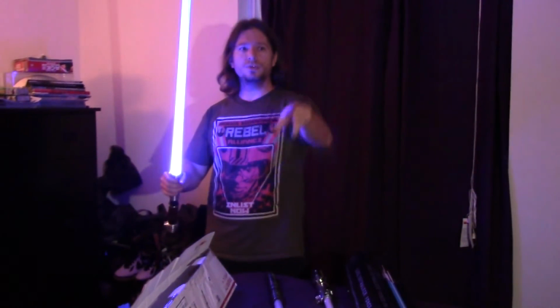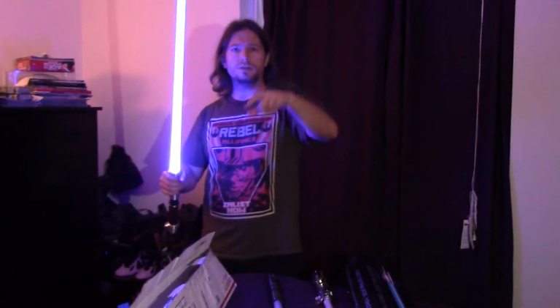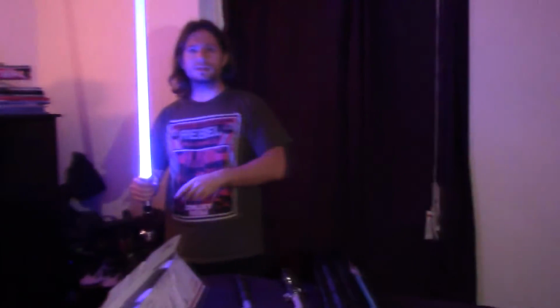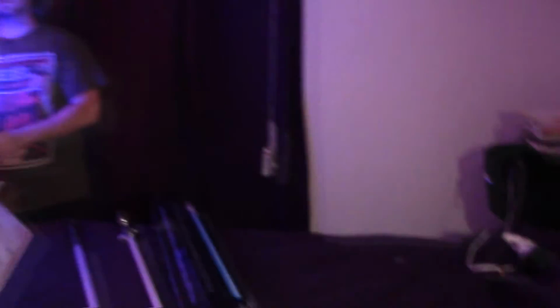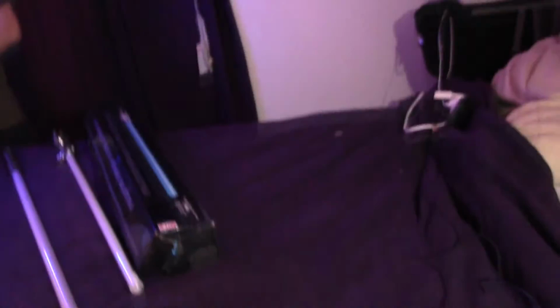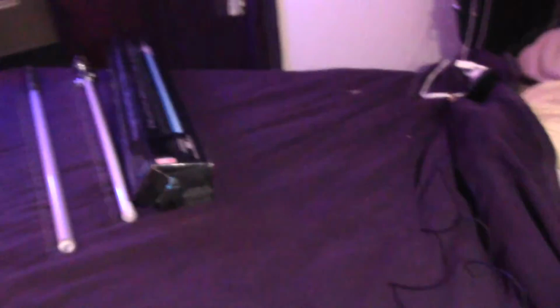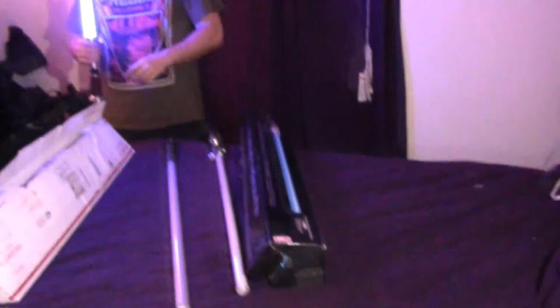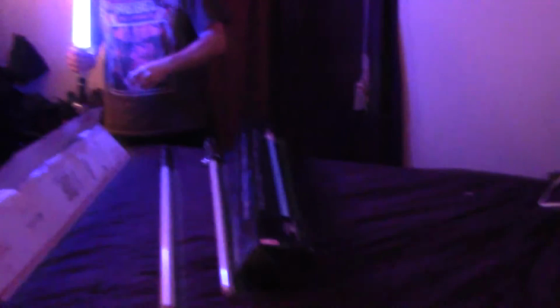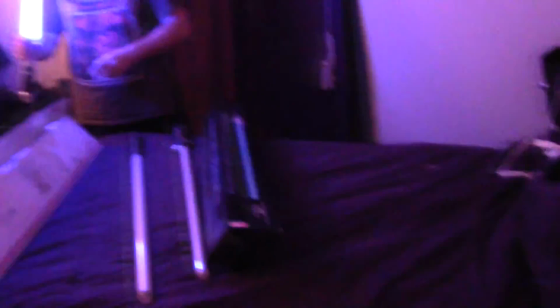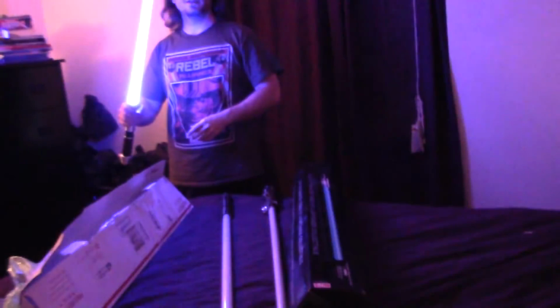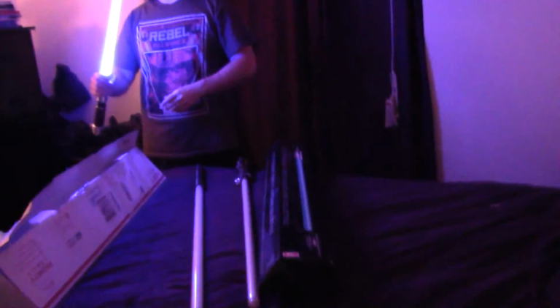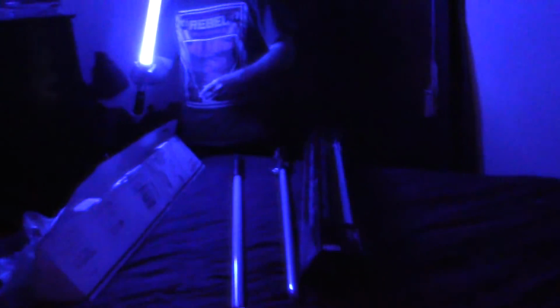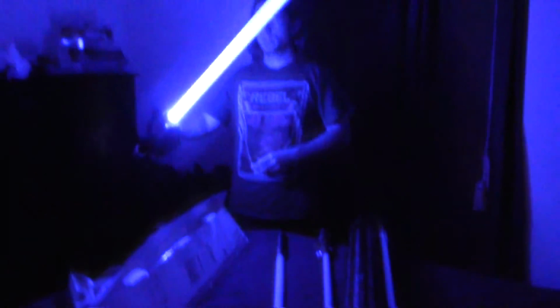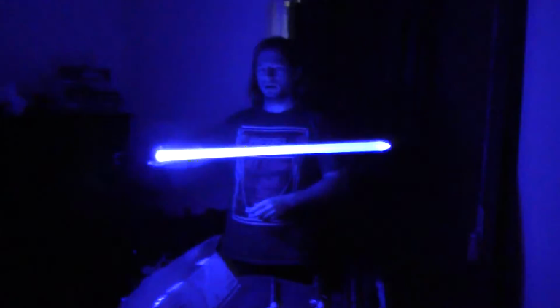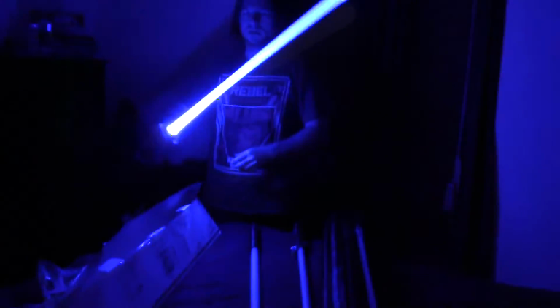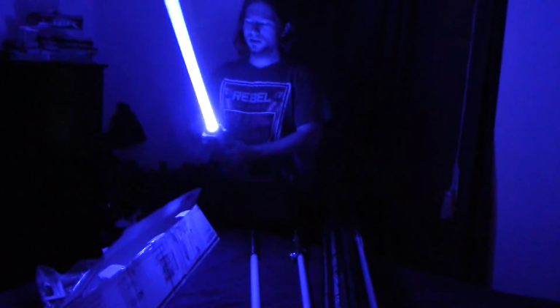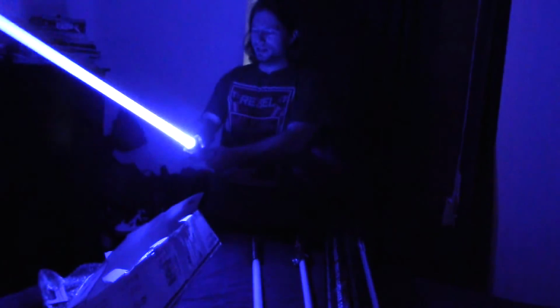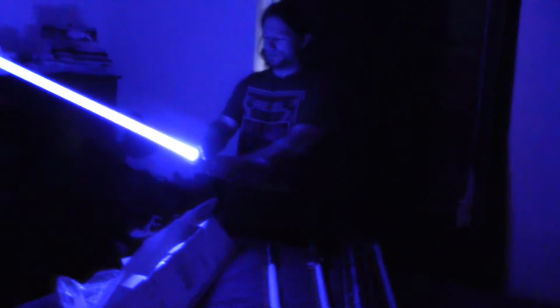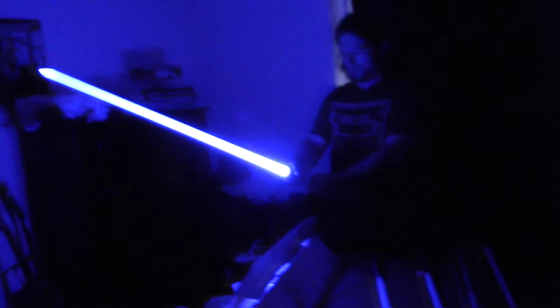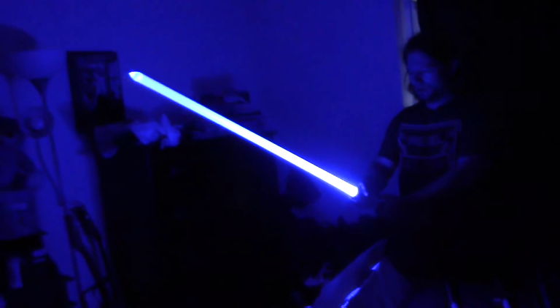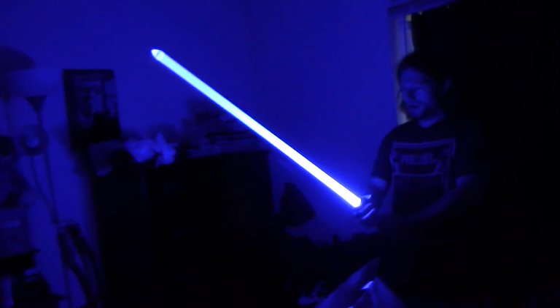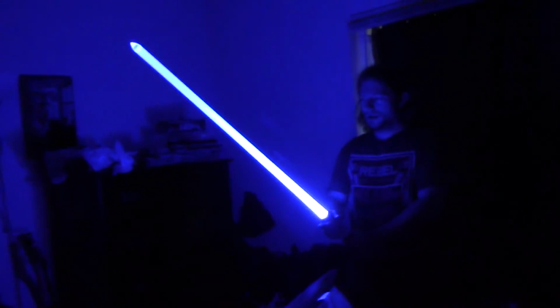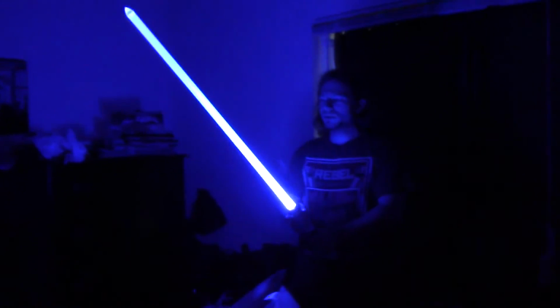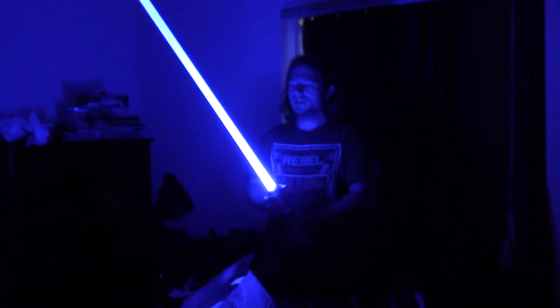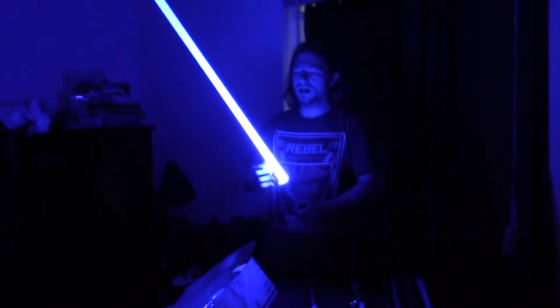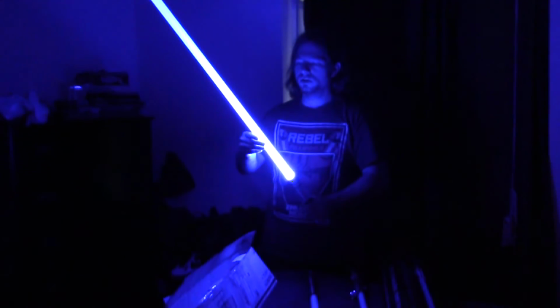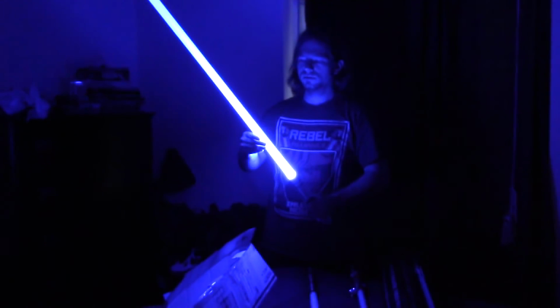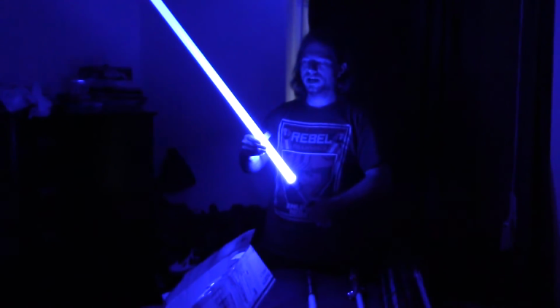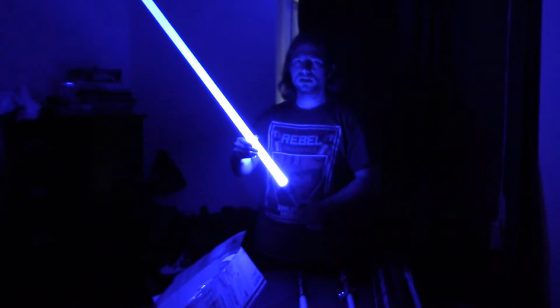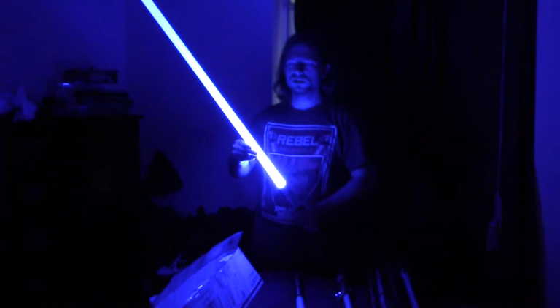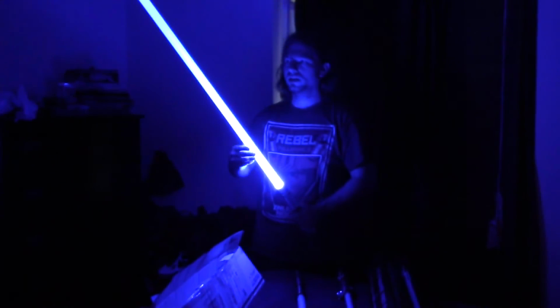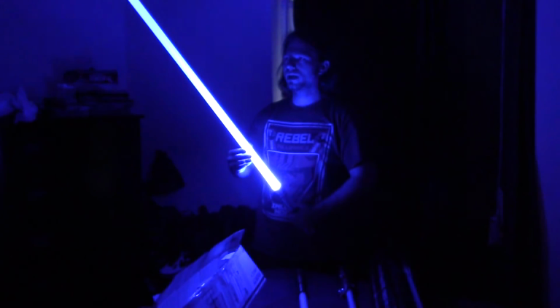Can you kill the lights? Both of them? I want to see it in the dark. There — look at that. That's awesome.